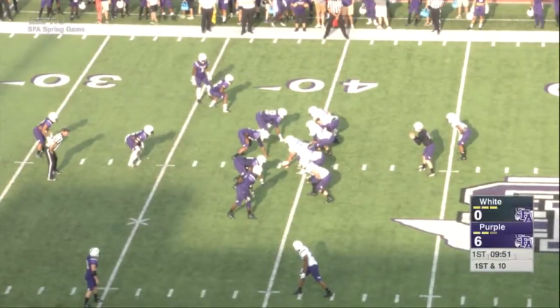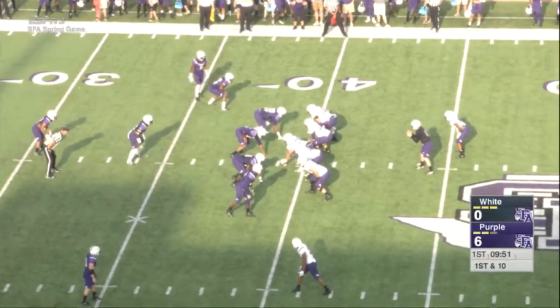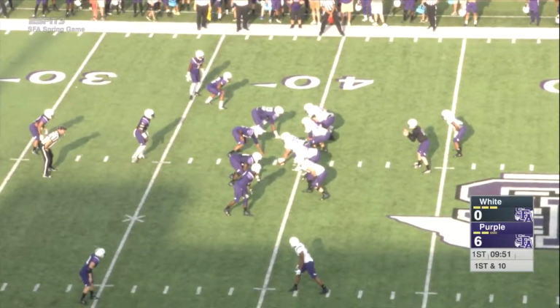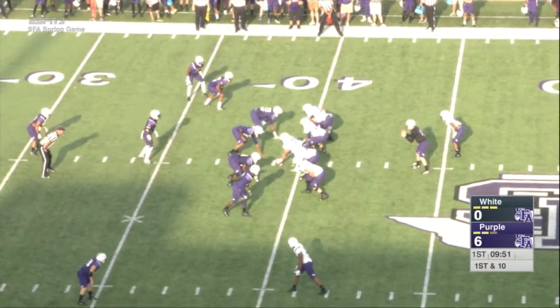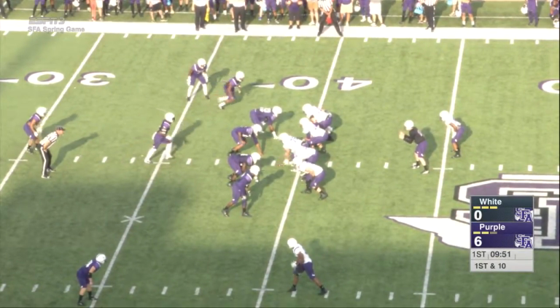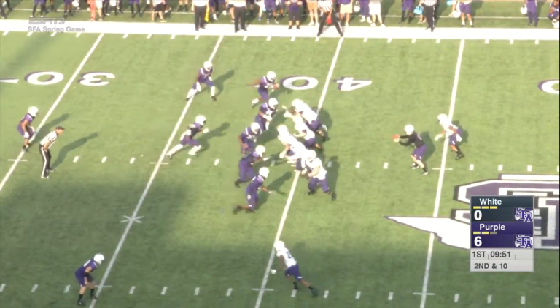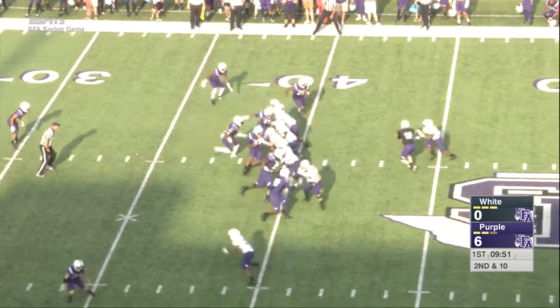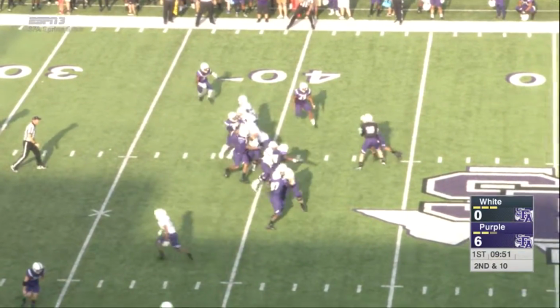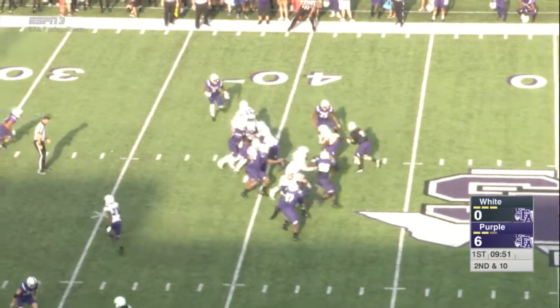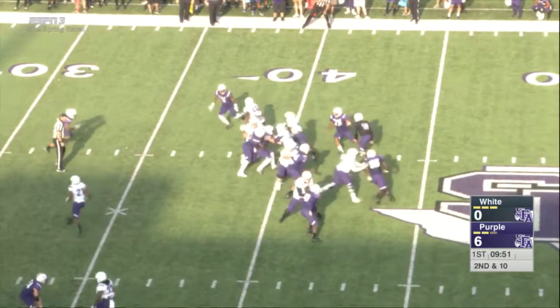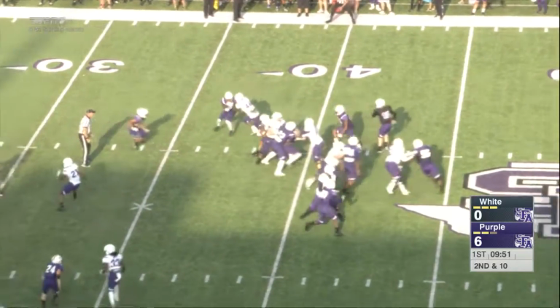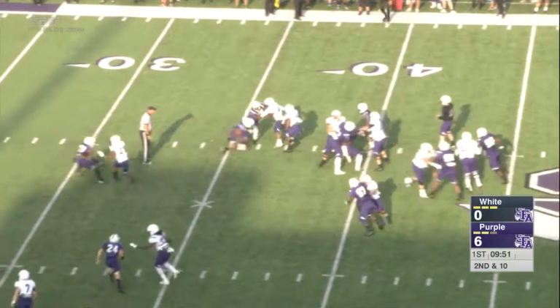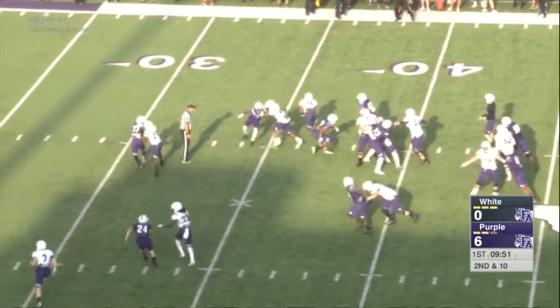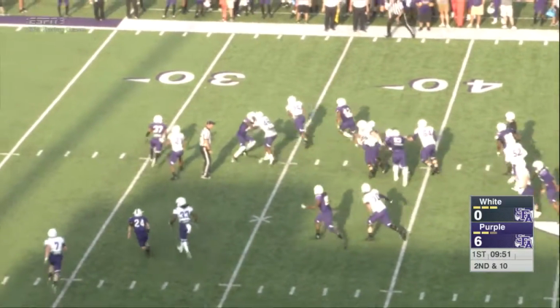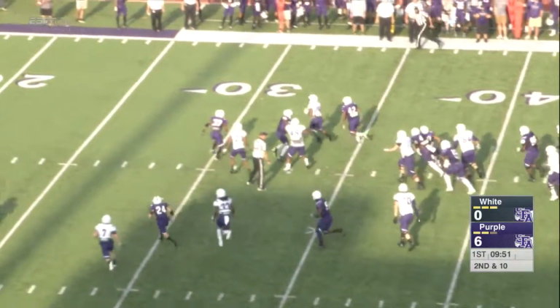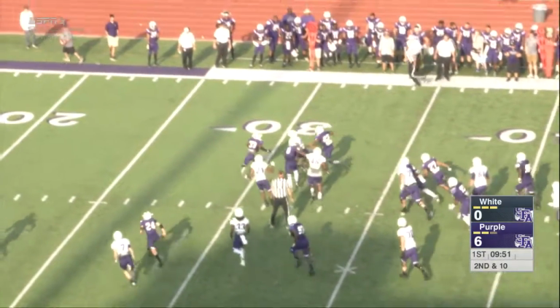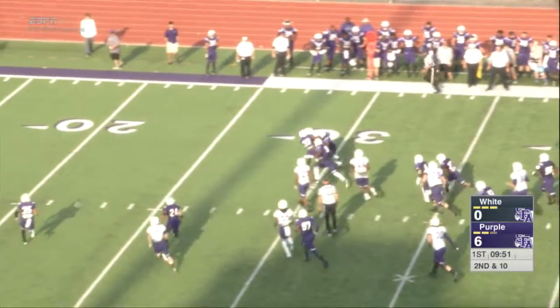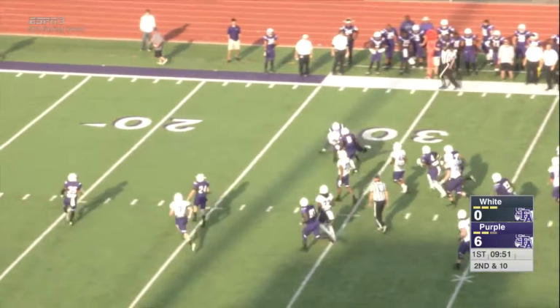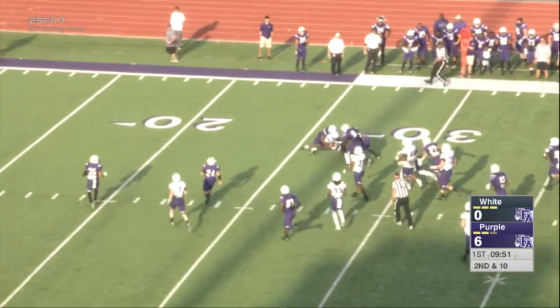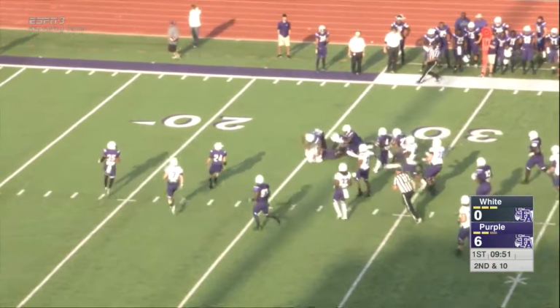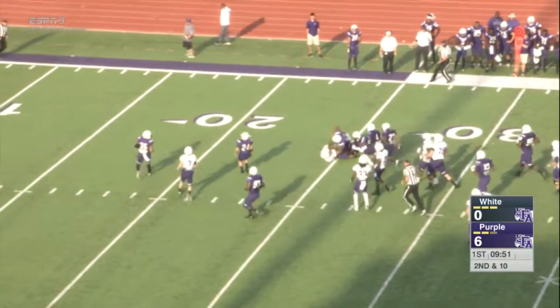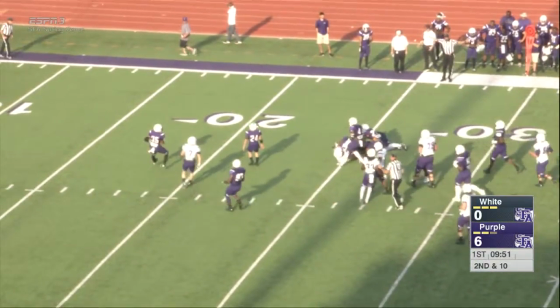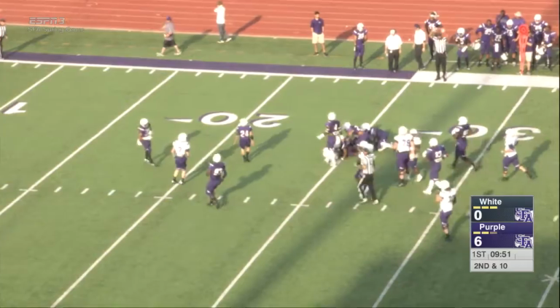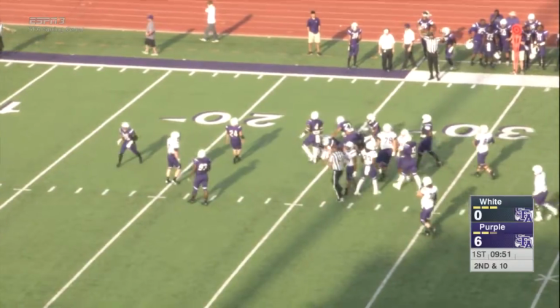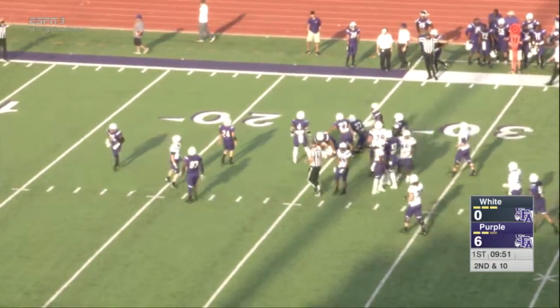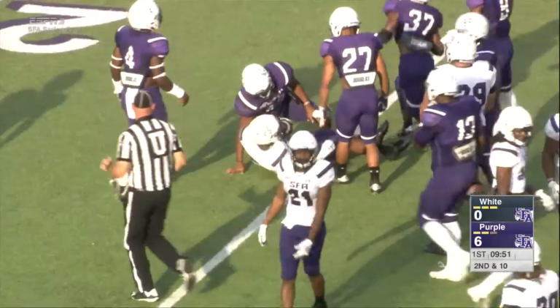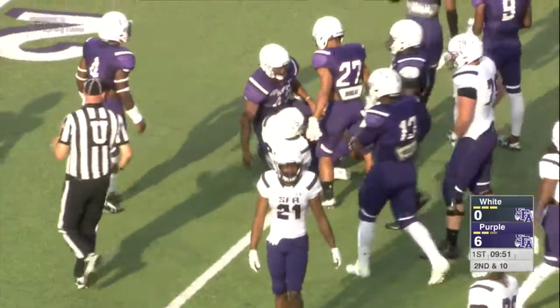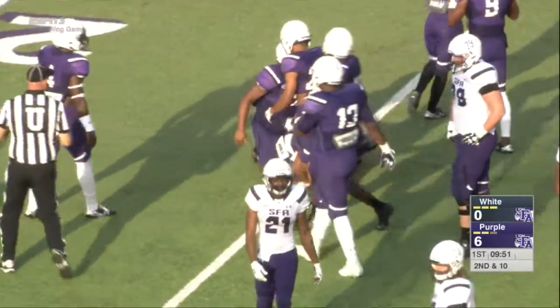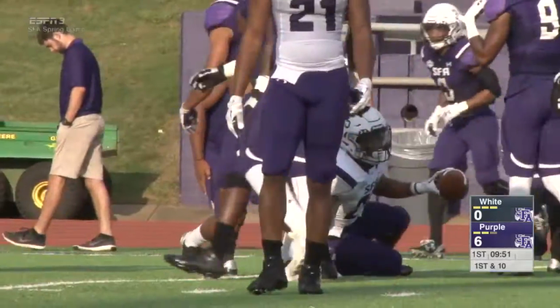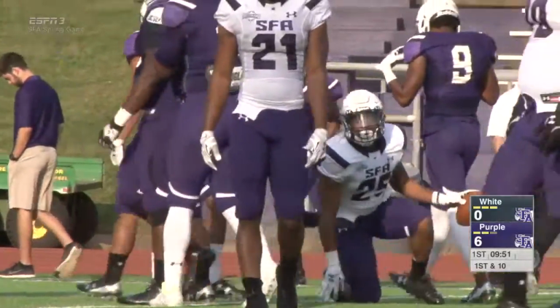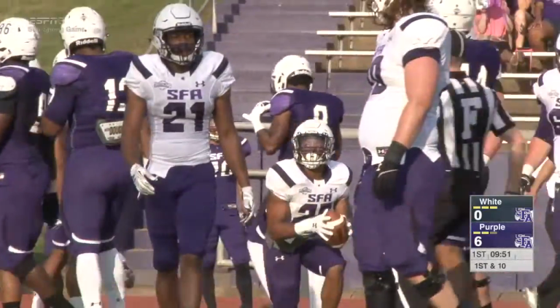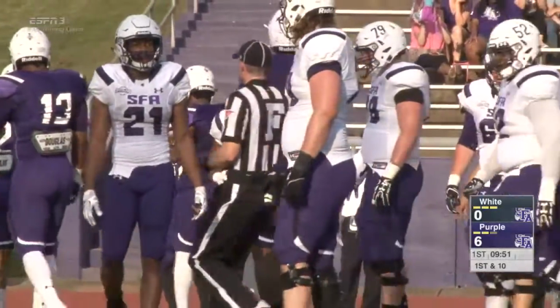Second down and 10 now. Trips to the left side this time. Taylor gives it inside. Amos breaks it outside the 30, to the 40, down to about the 25-yard line. Give him 14 on that as they'll mark him down at the 26.